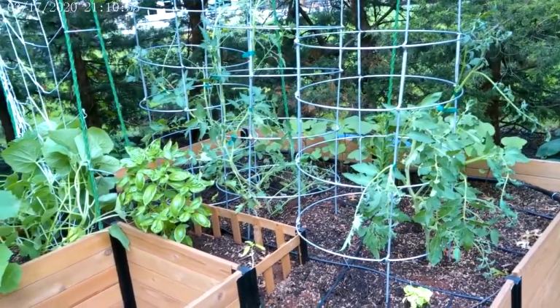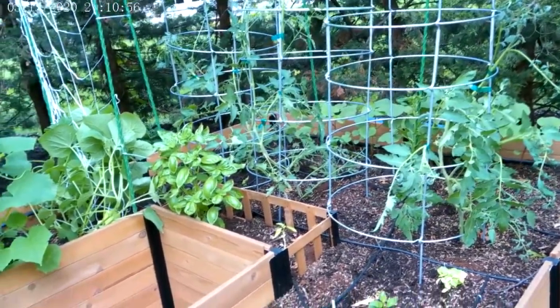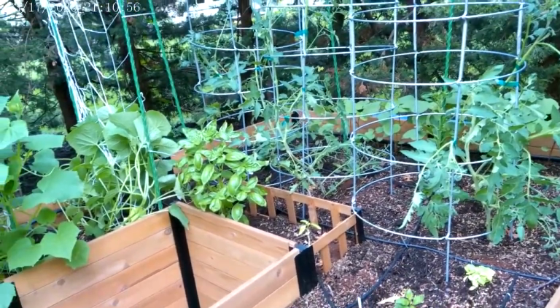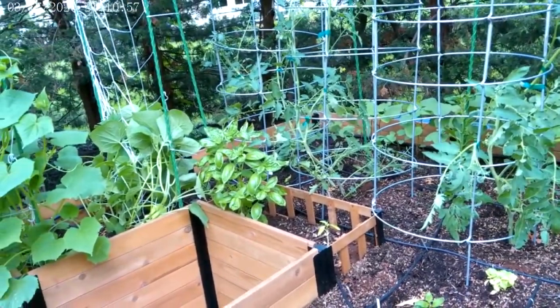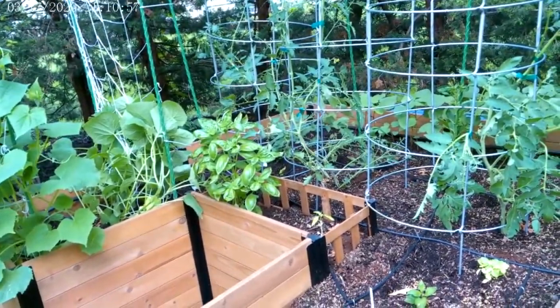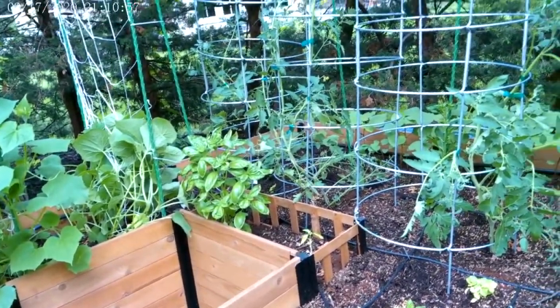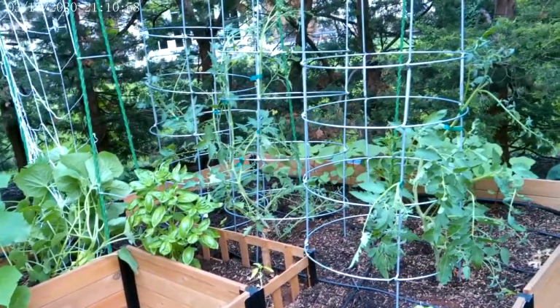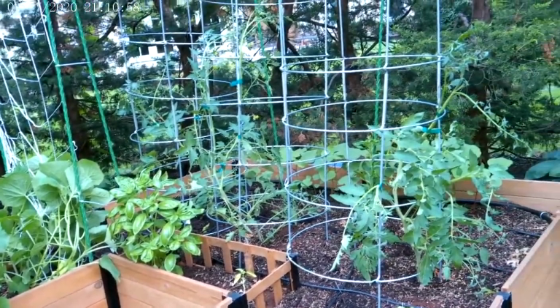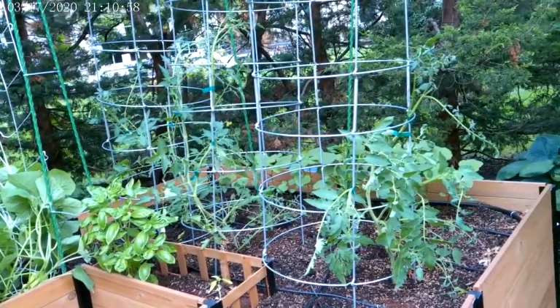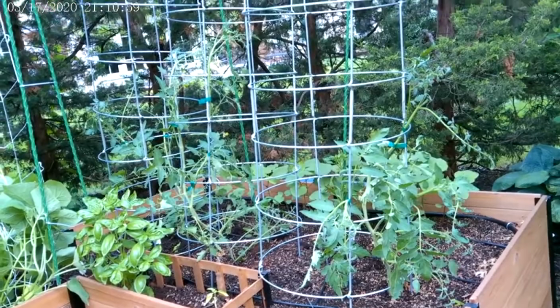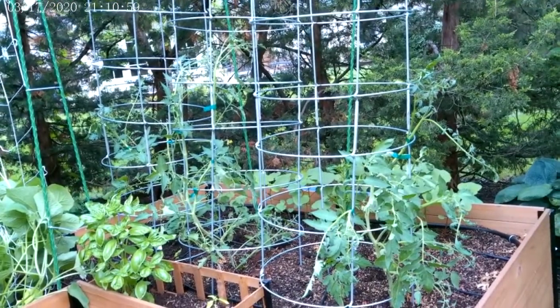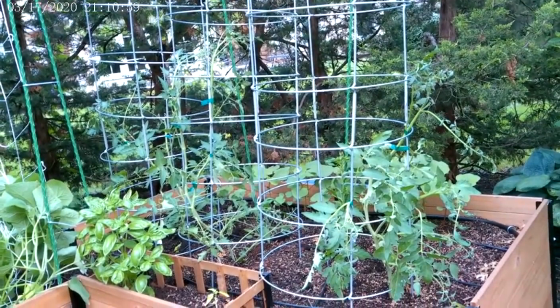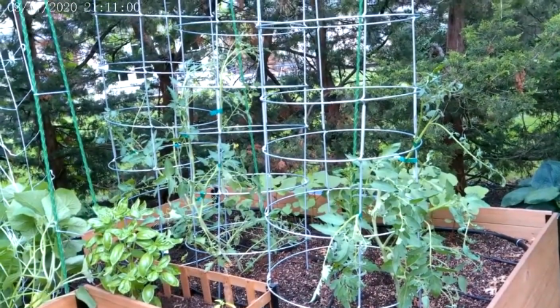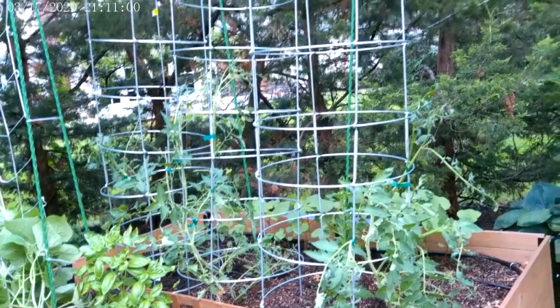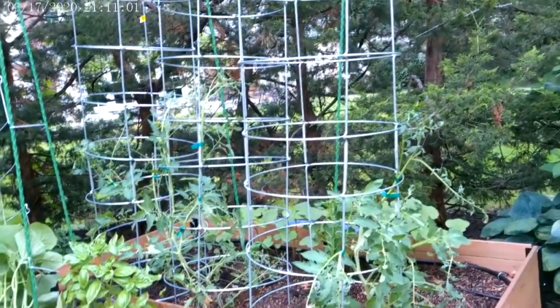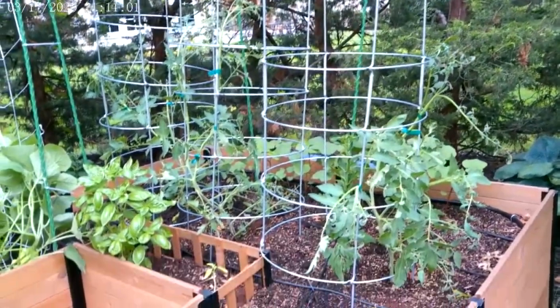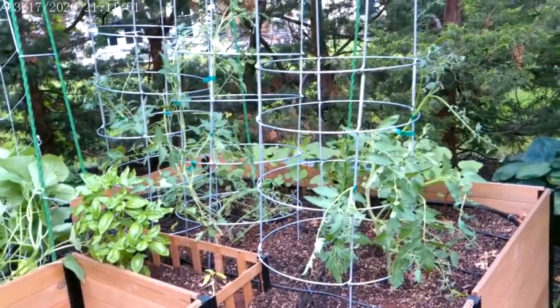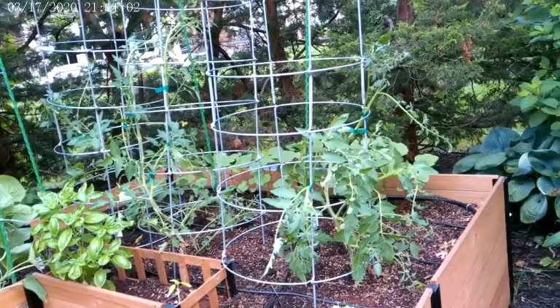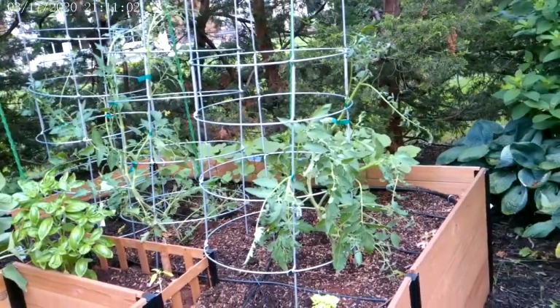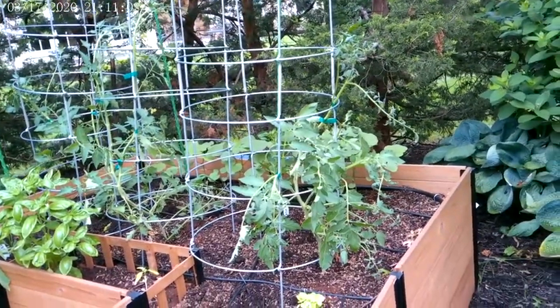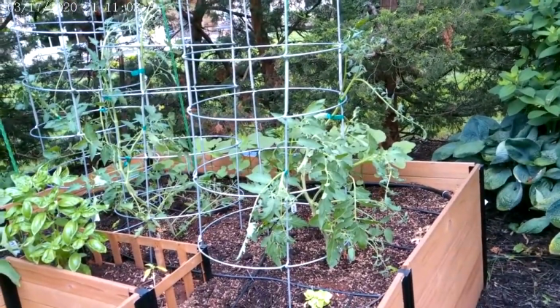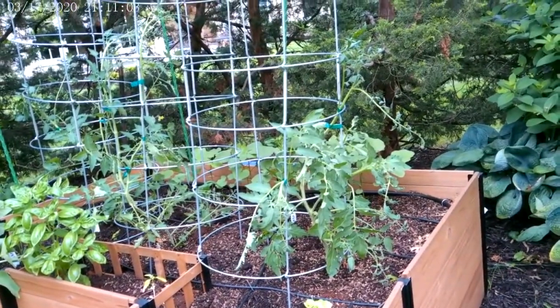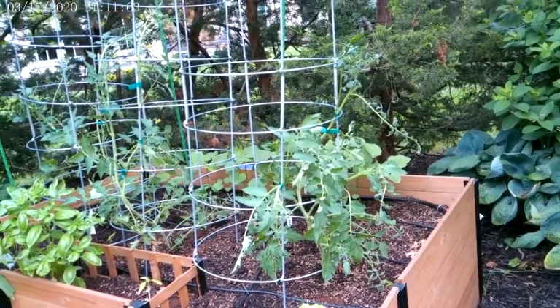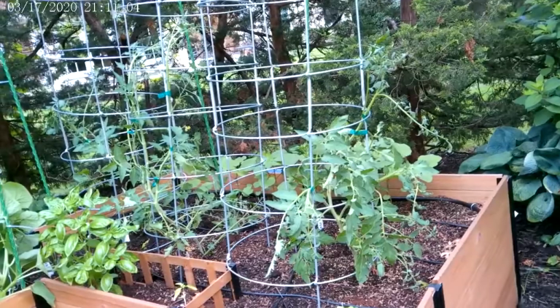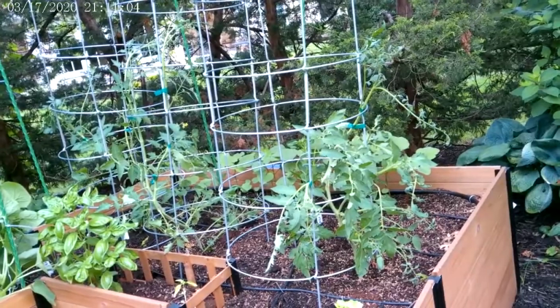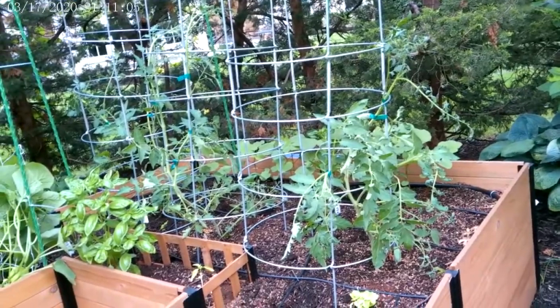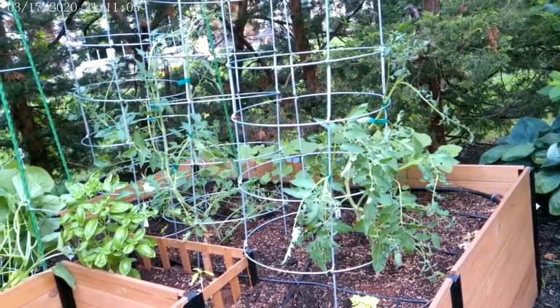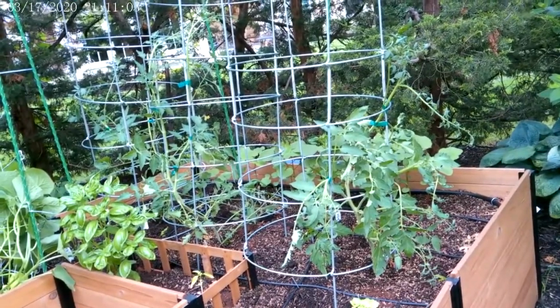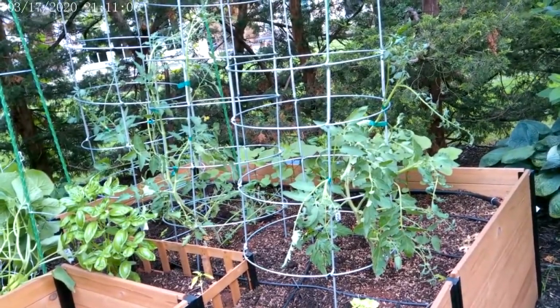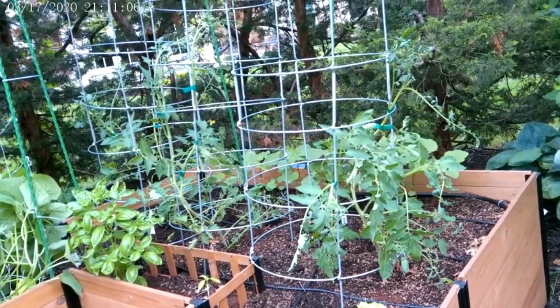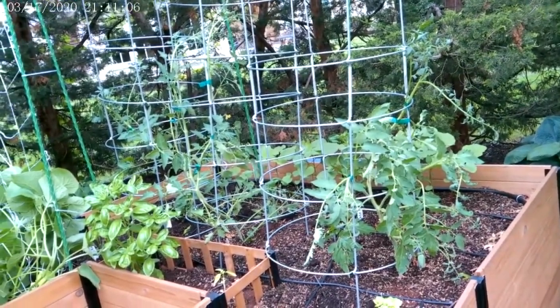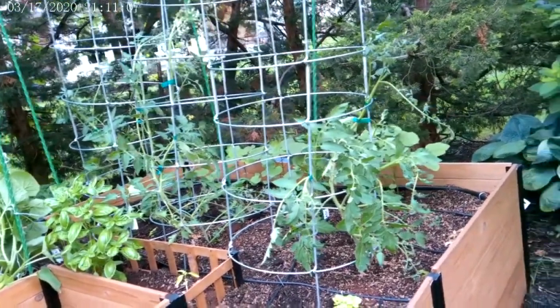Hi Sharon, it's Laura with Yum Yards. I've come out today to look at your garden. I've got your tomato cages installed and your plants secured to your cages, so they're off to go. They're doing really nicely.